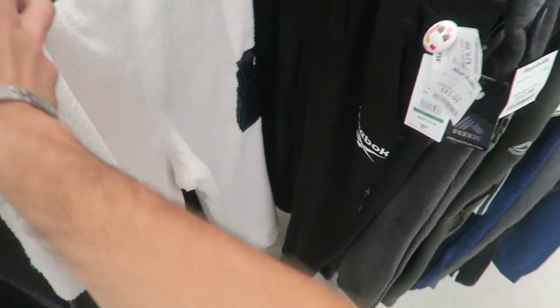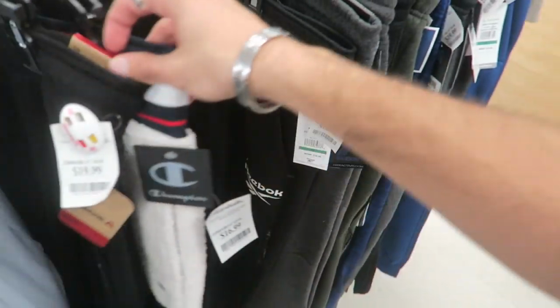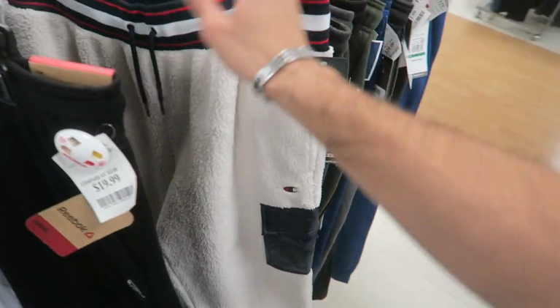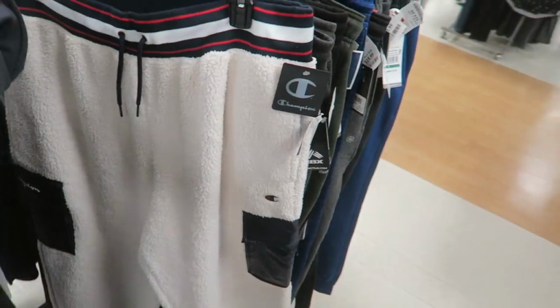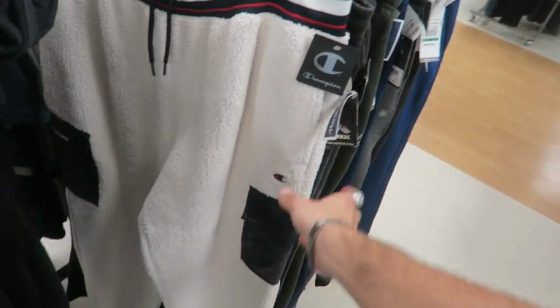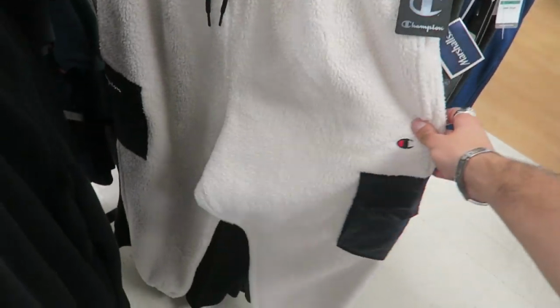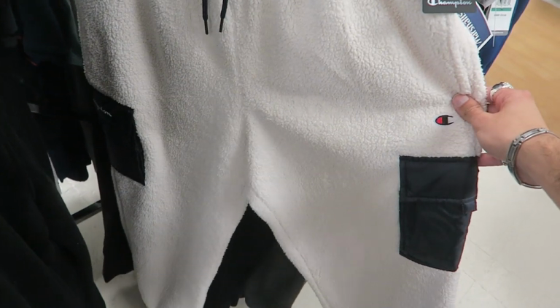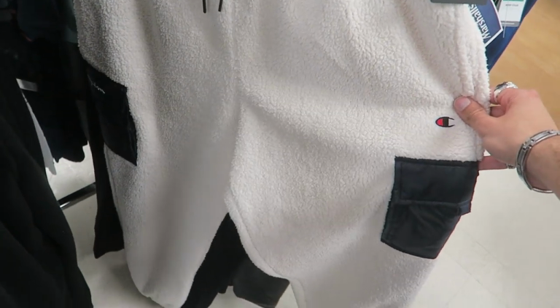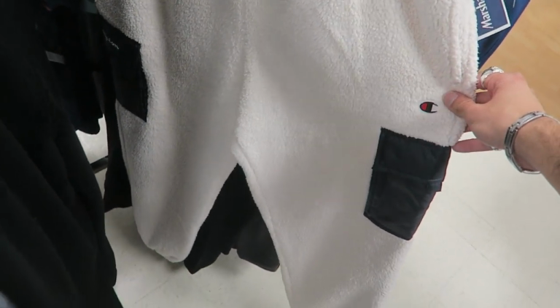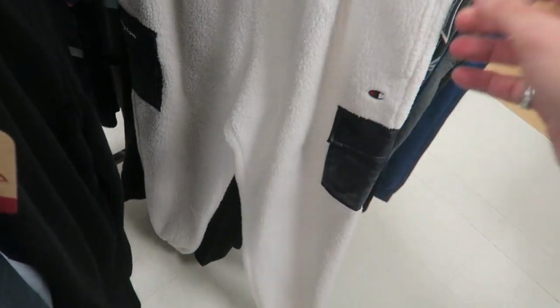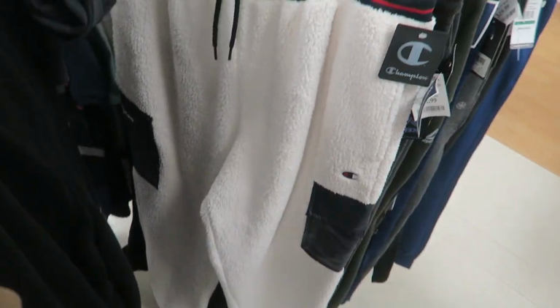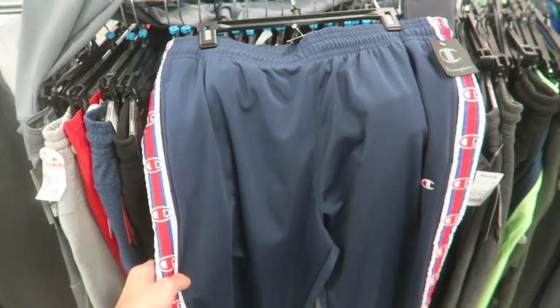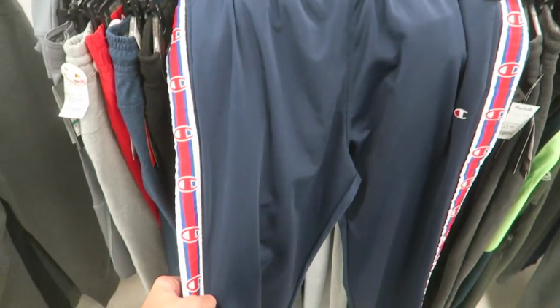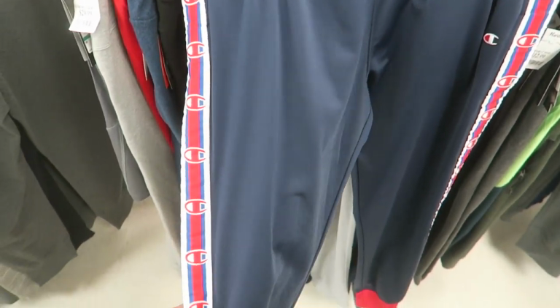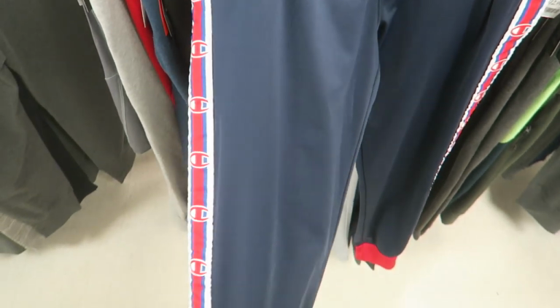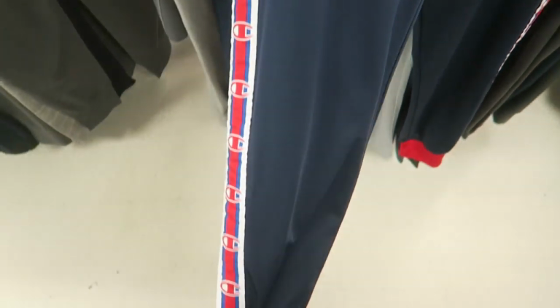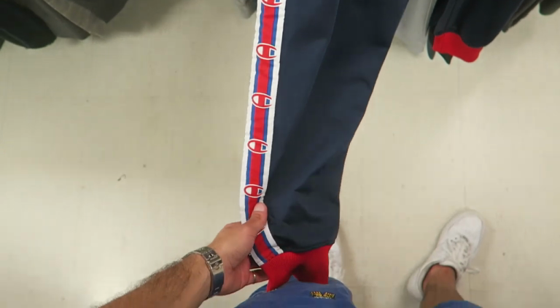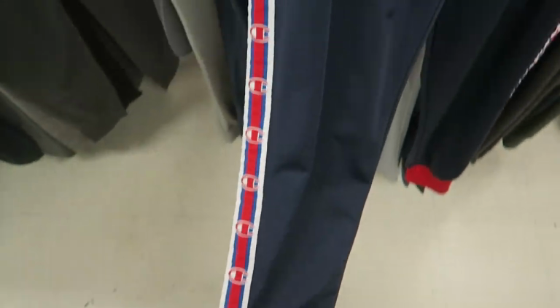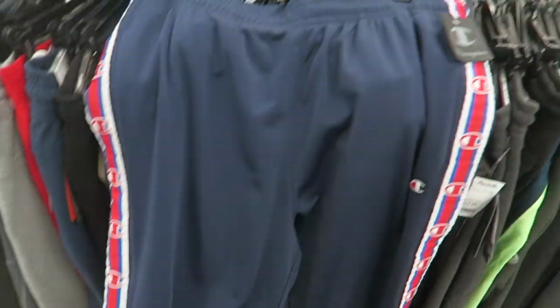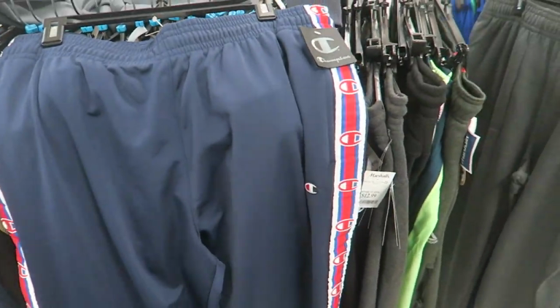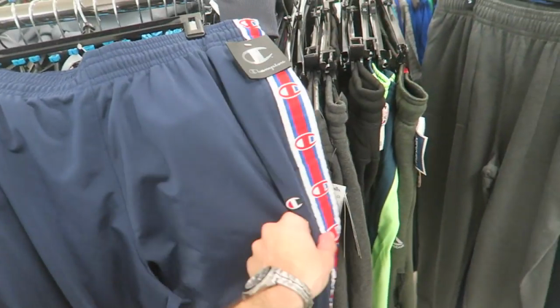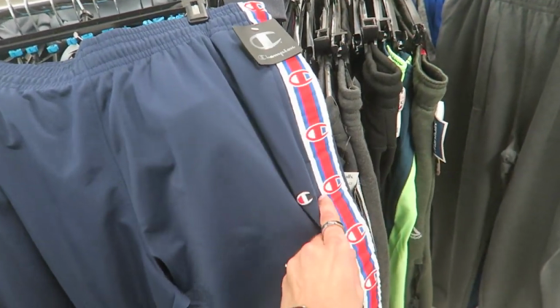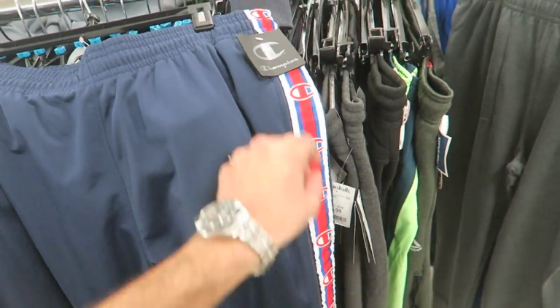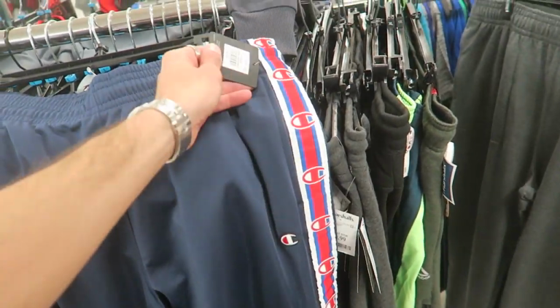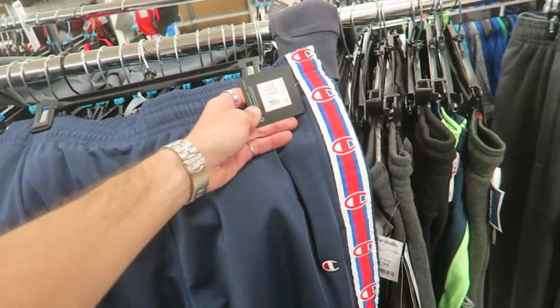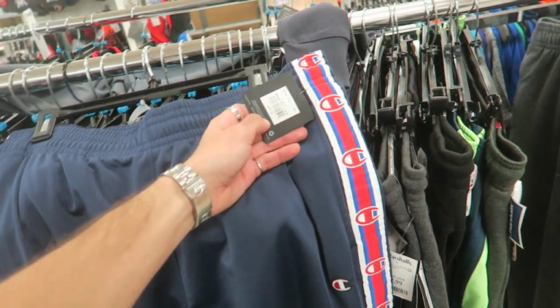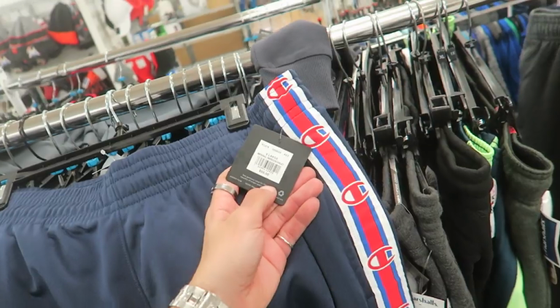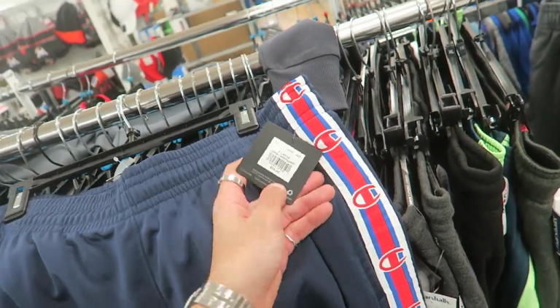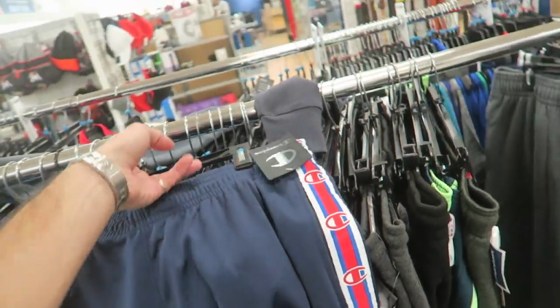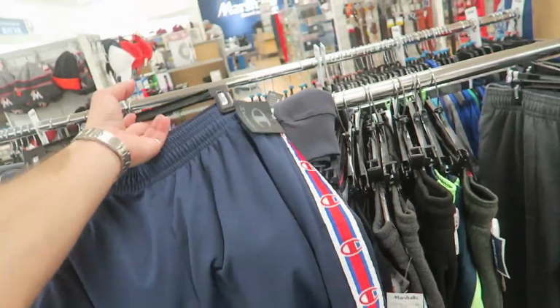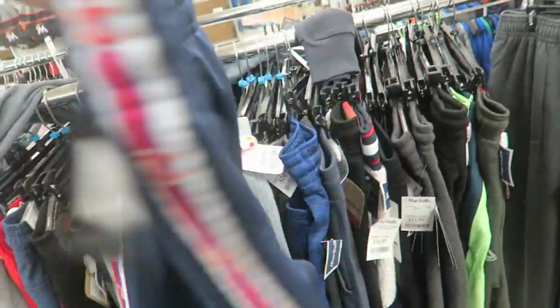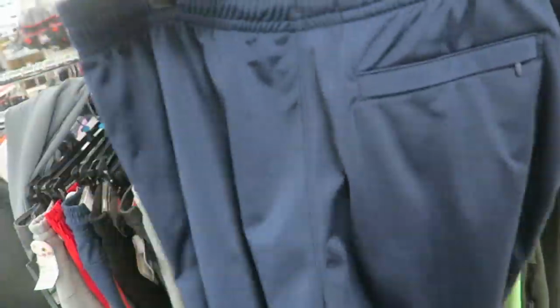Maybe I'll take a picture and throw it on my Instagram if anyone wants me to proxy these. Another super sick pair of track pants — has the ribbon going down each side, nice little embroidered logo, again only $17, retail $55. Not bad at all.